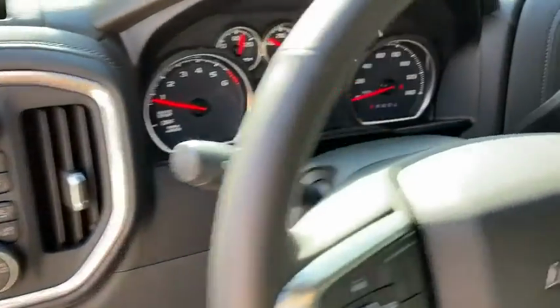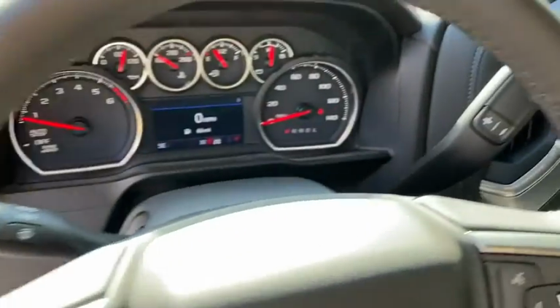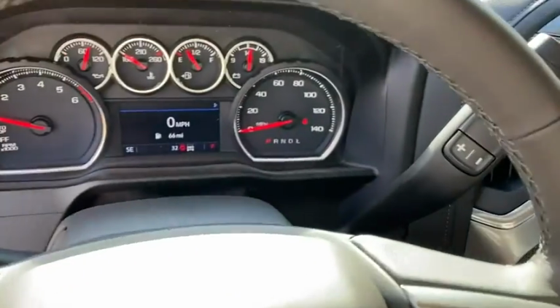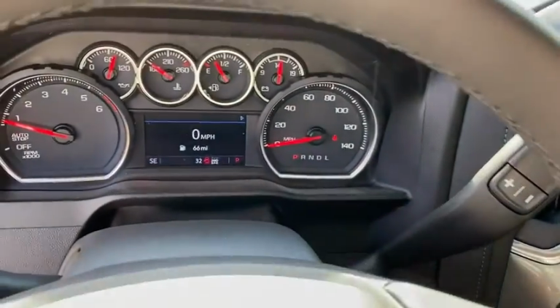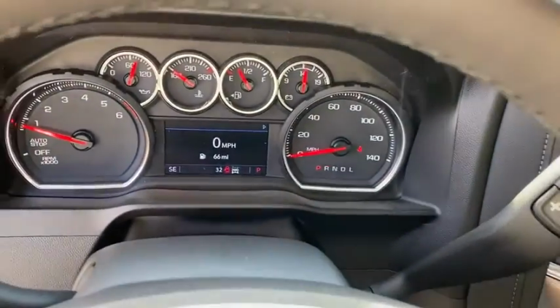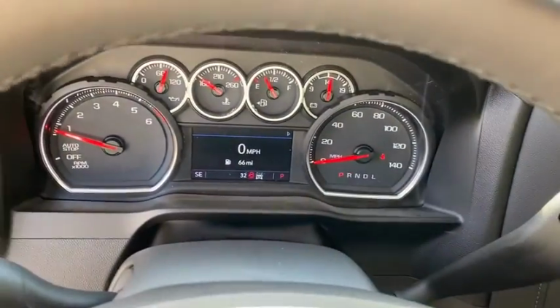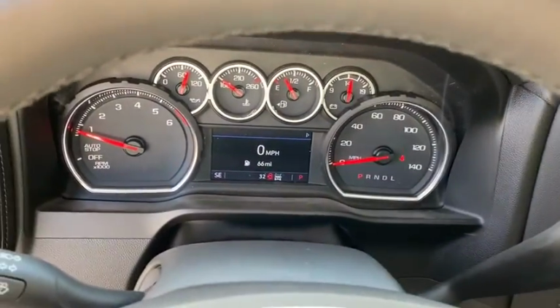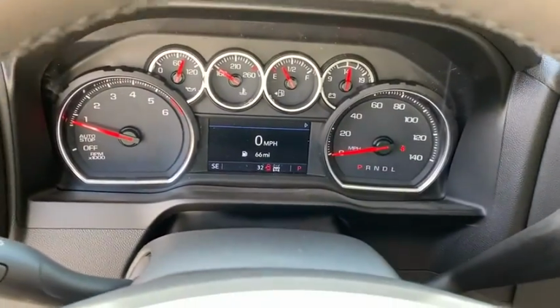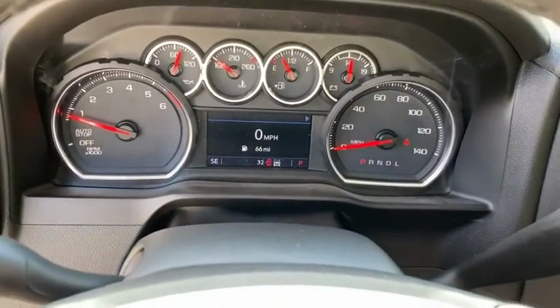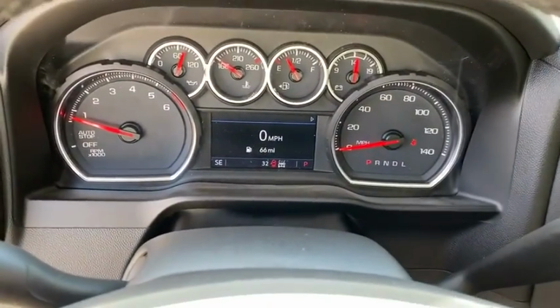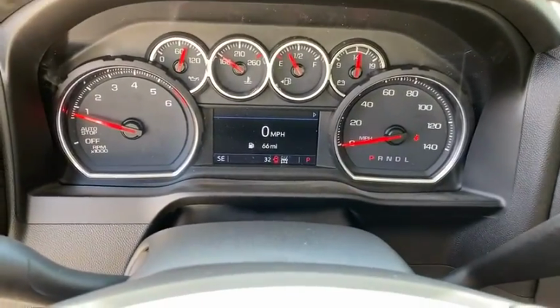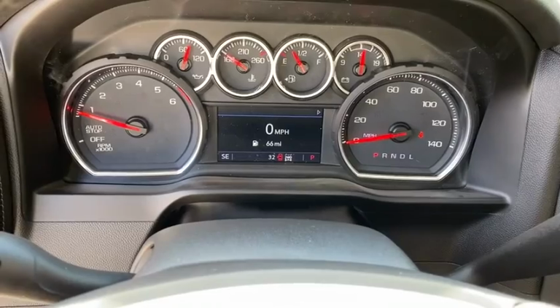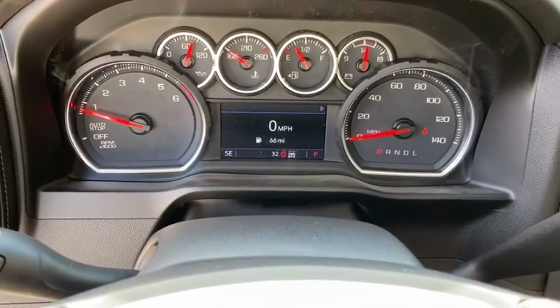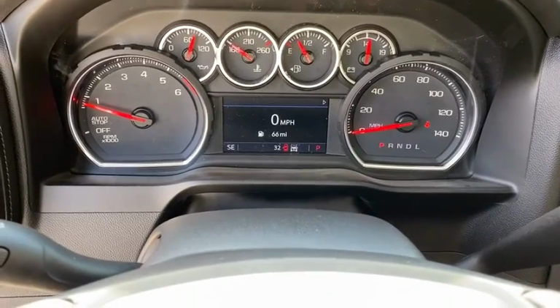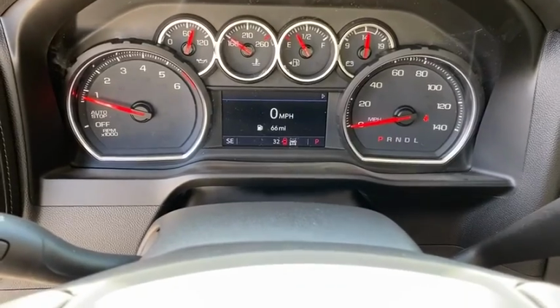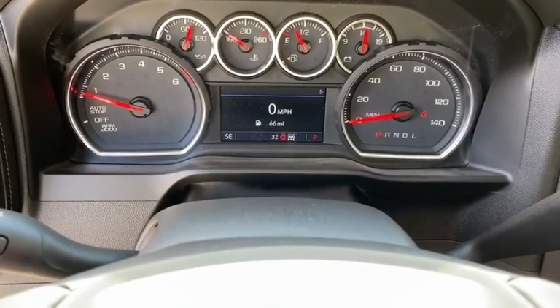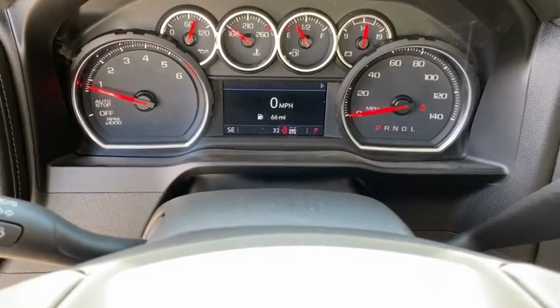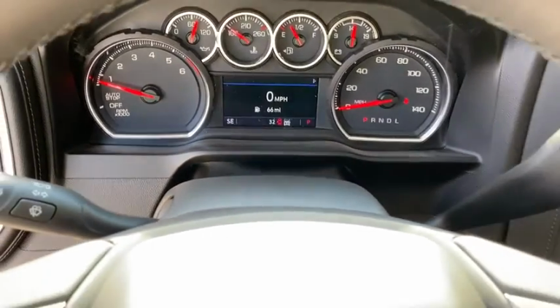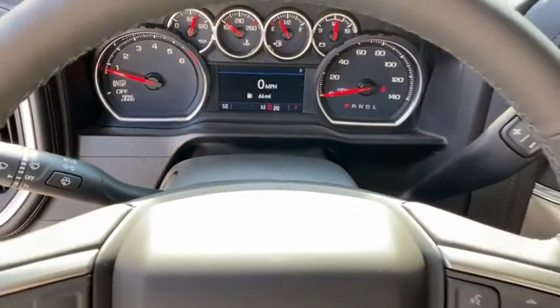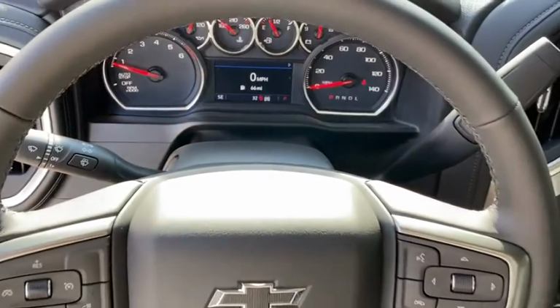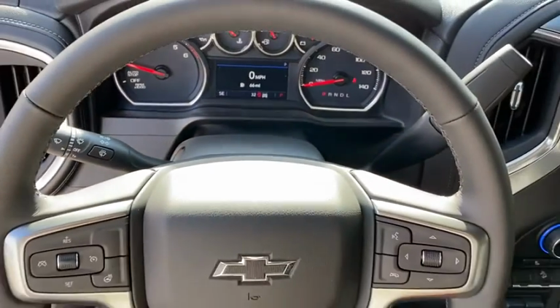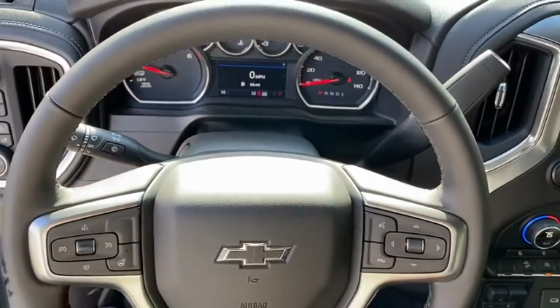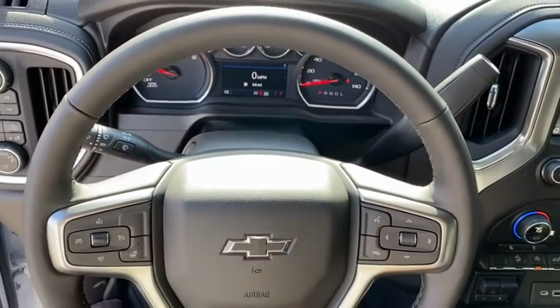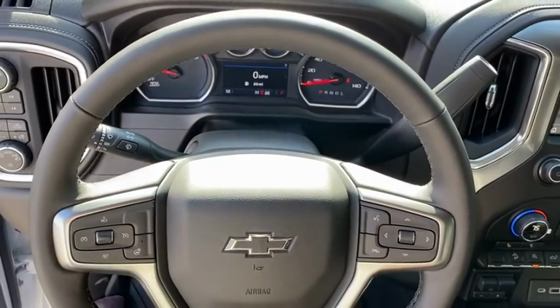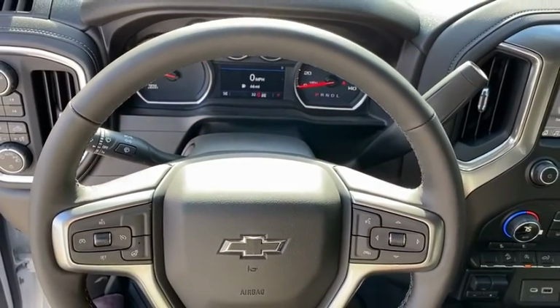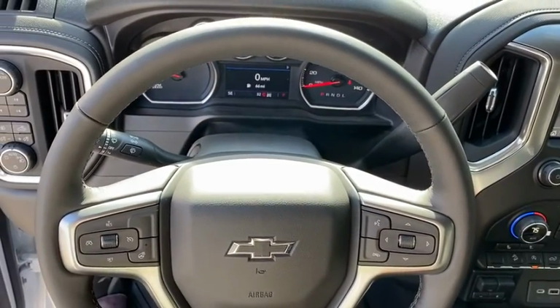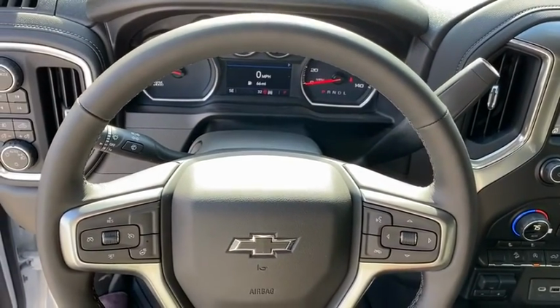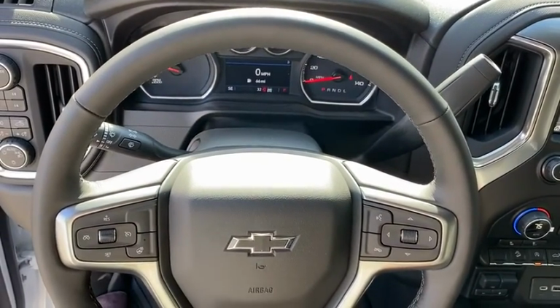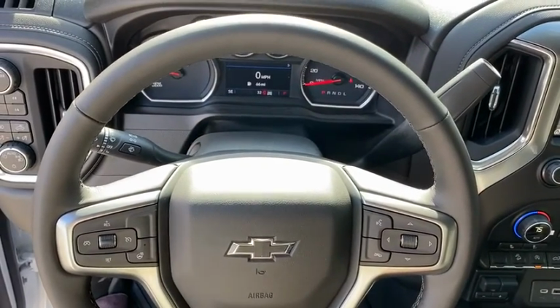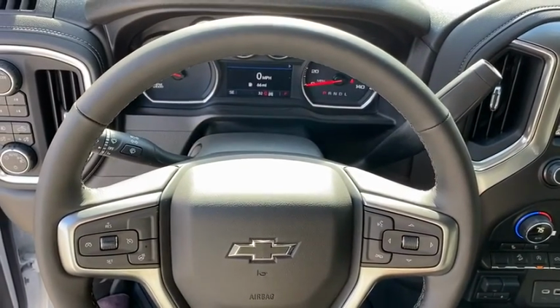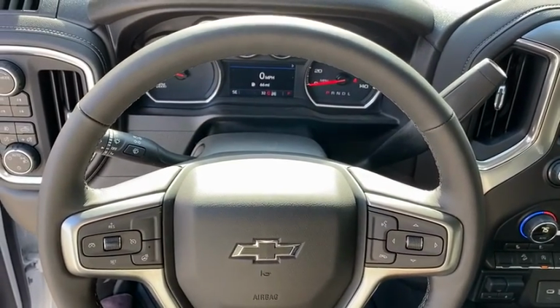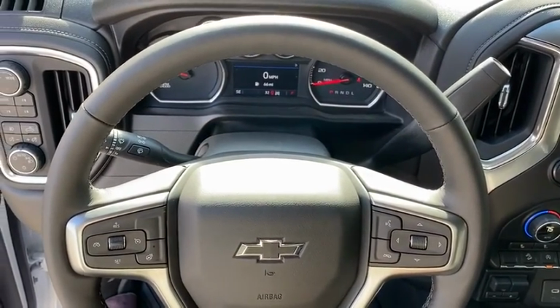Power door locks, leather package, fog lights, security system, electronic stability control, power windows, trip computer, compass.